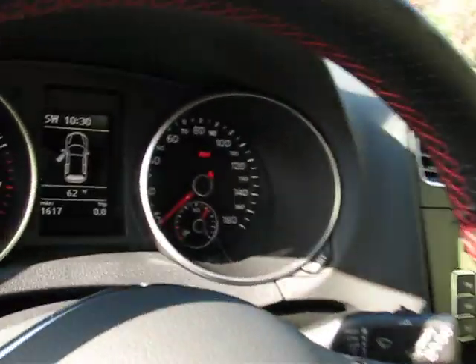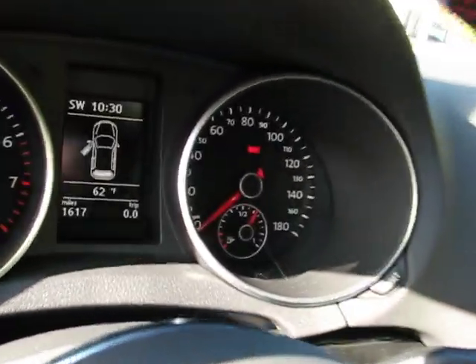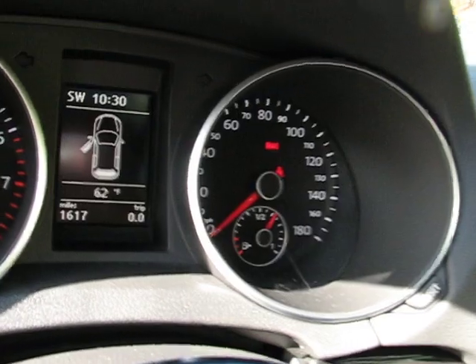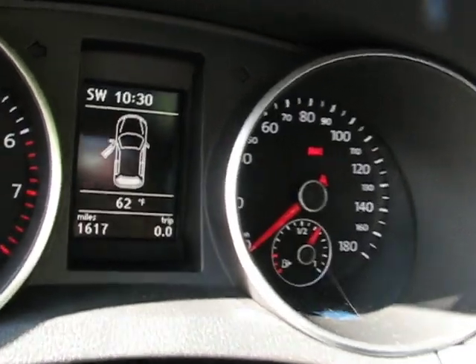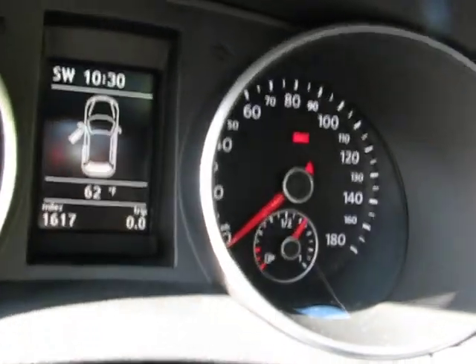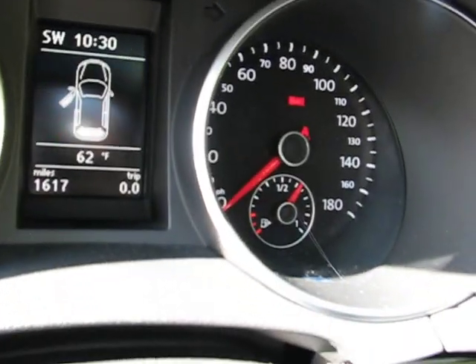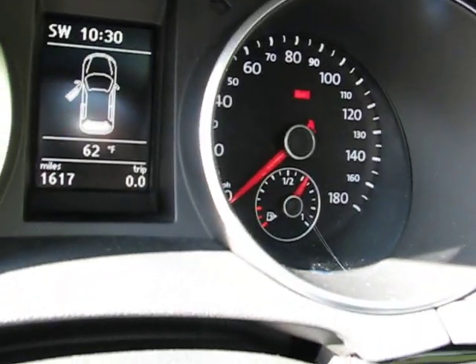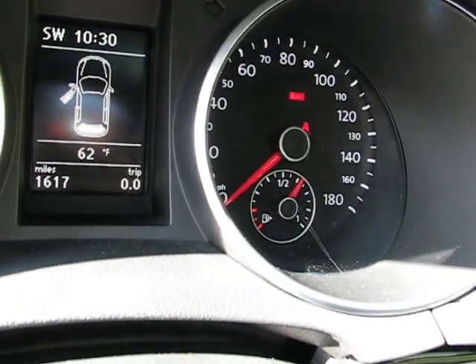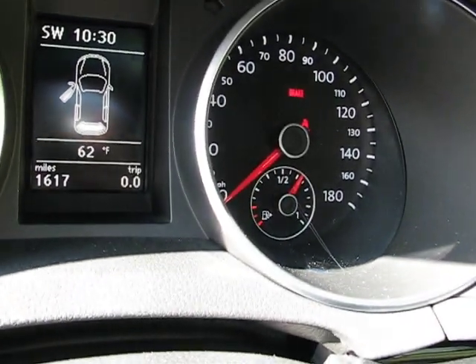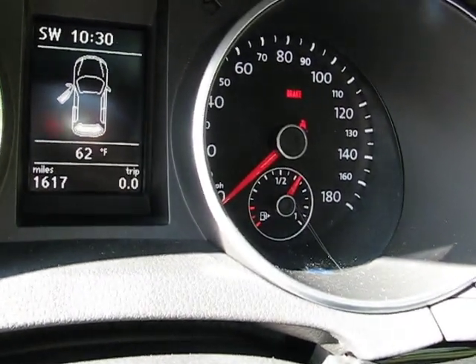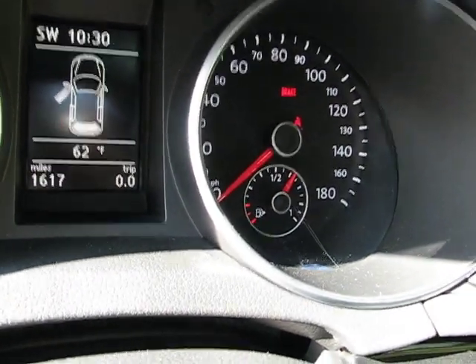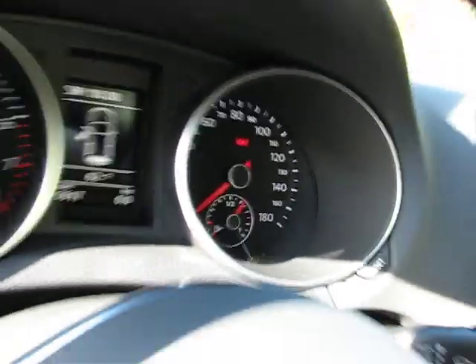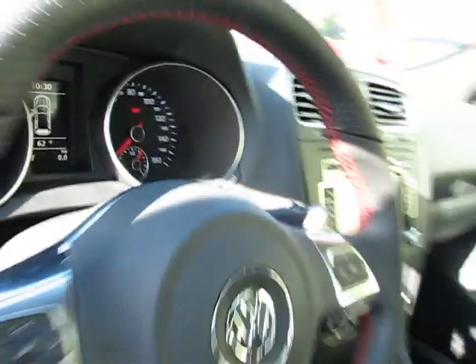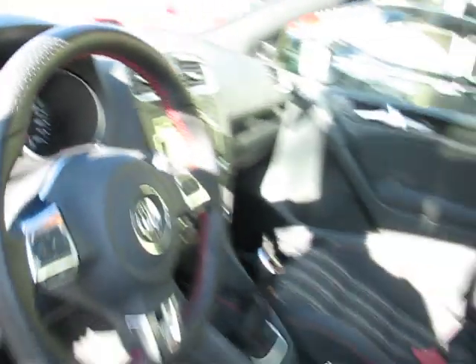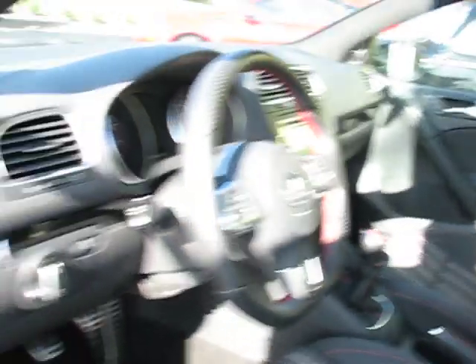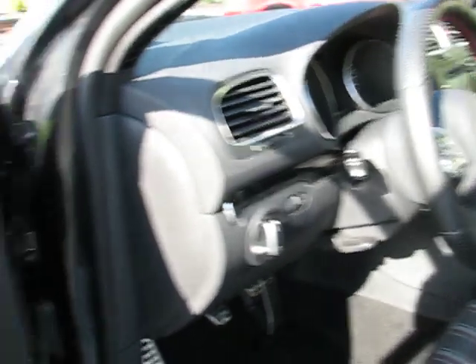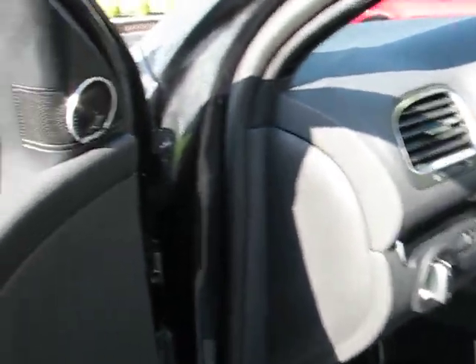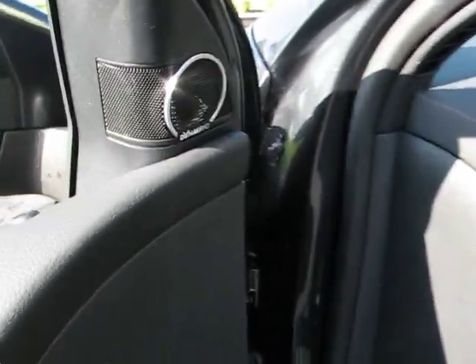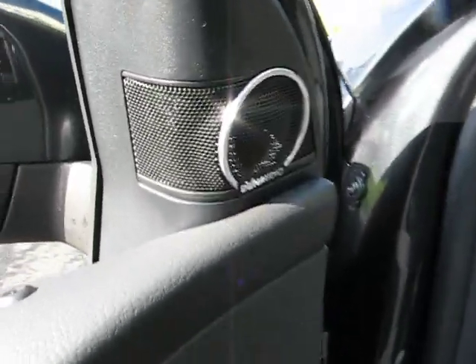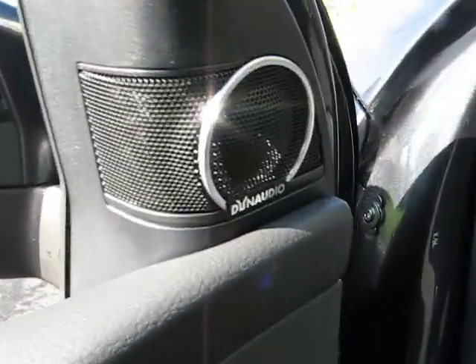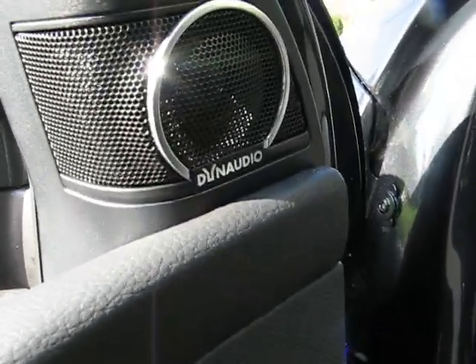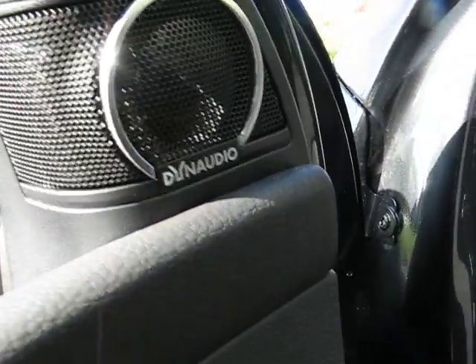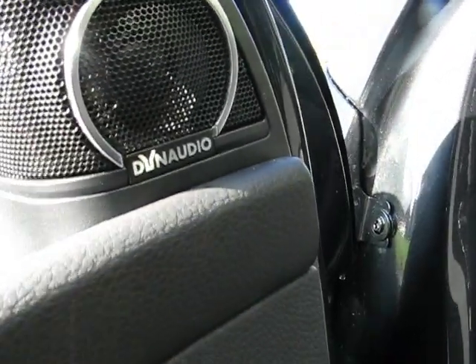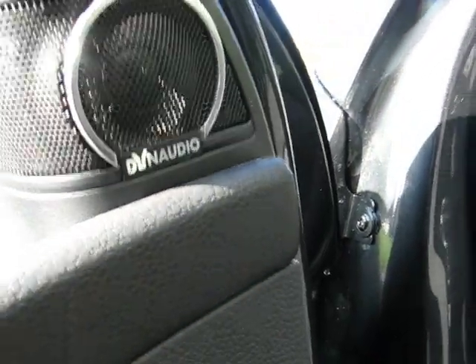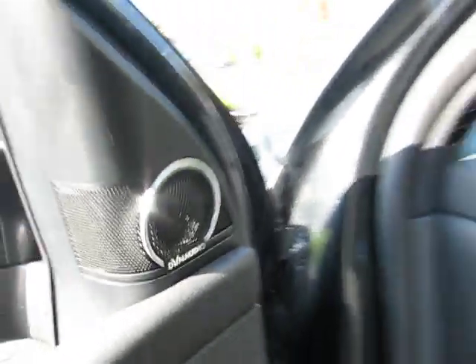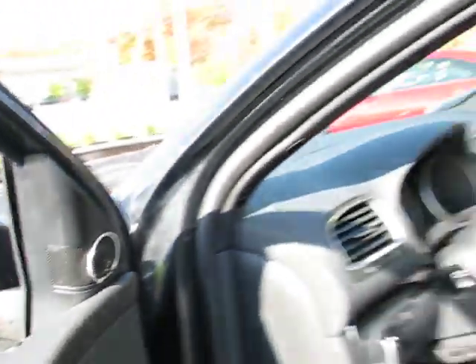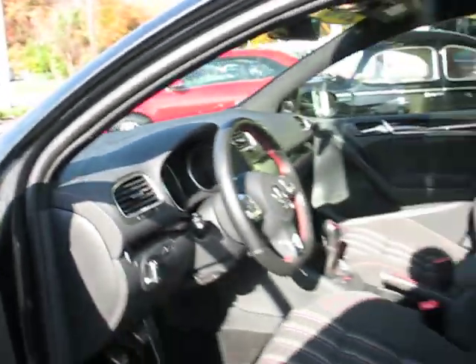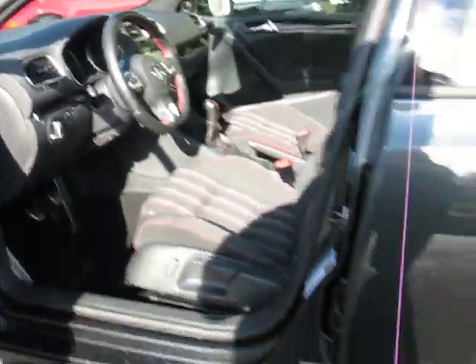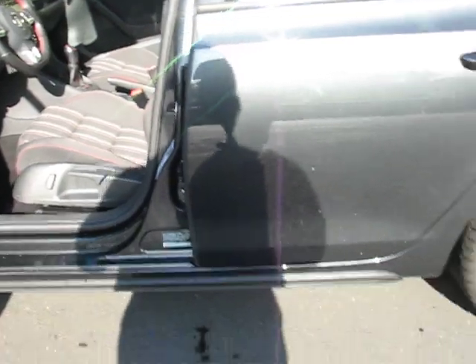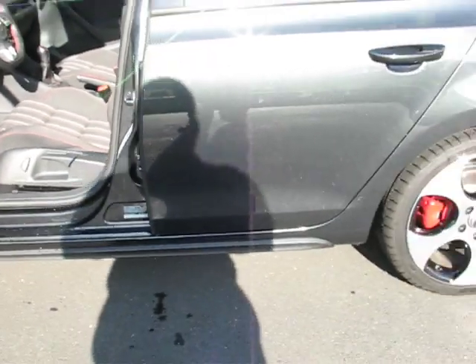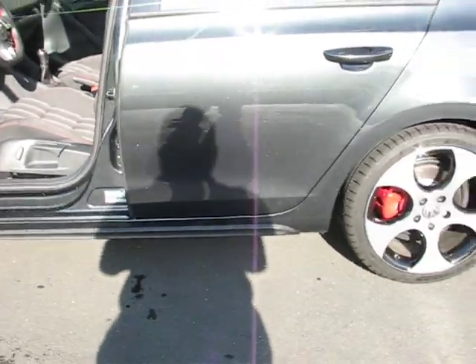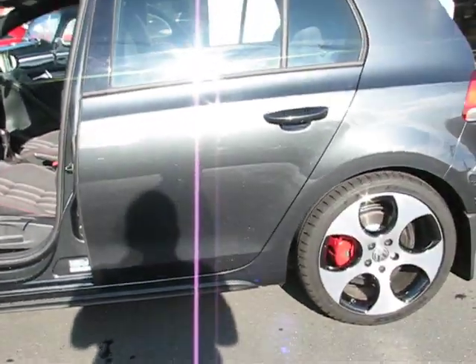Car has 1600 miles. And again, this is a Dyno audio car, but real clean.